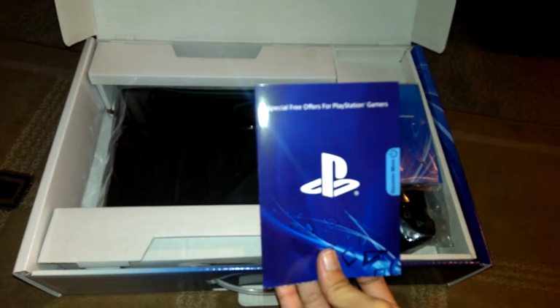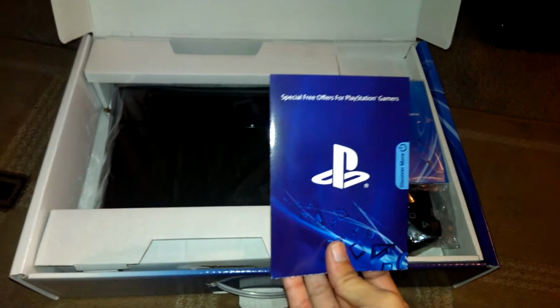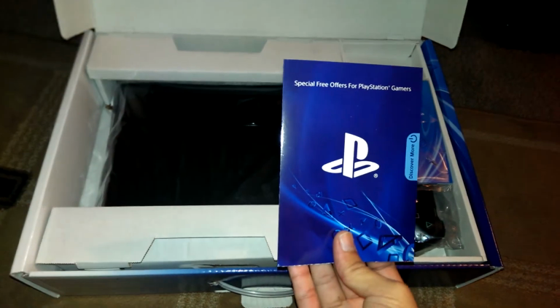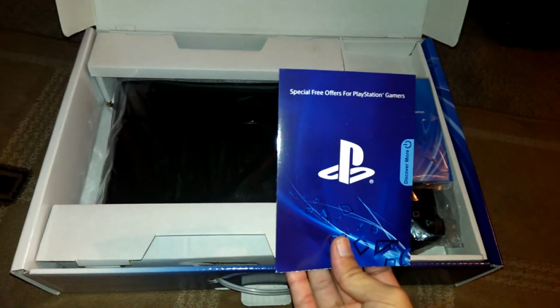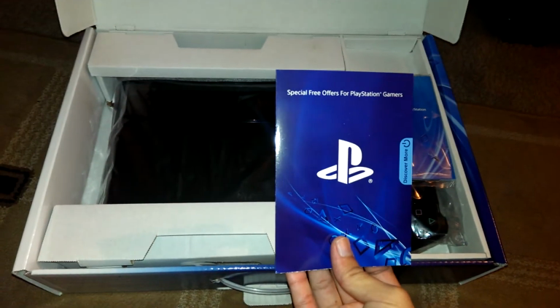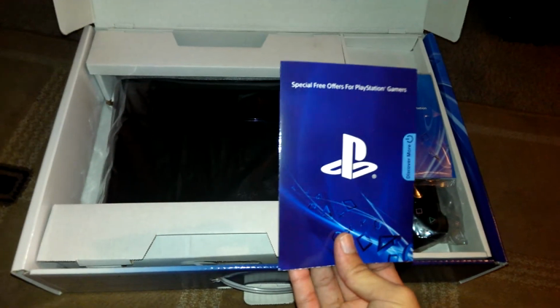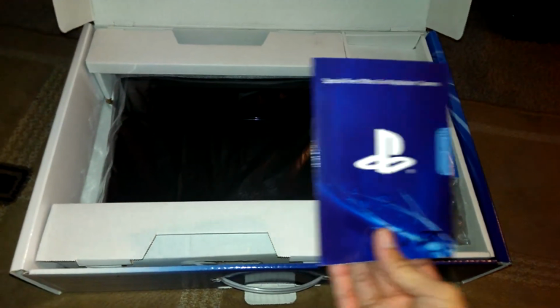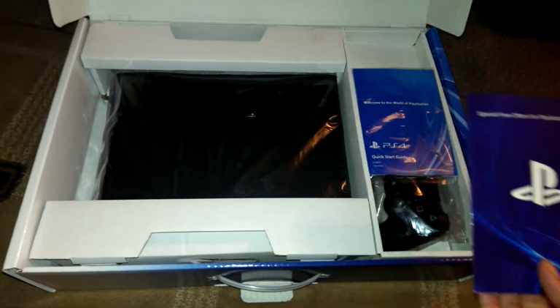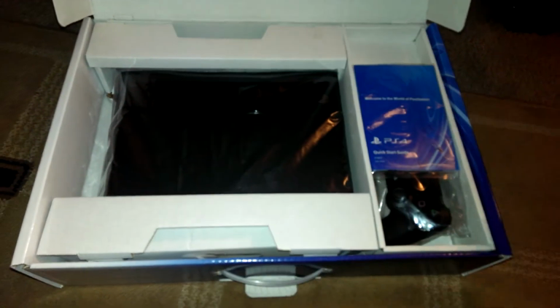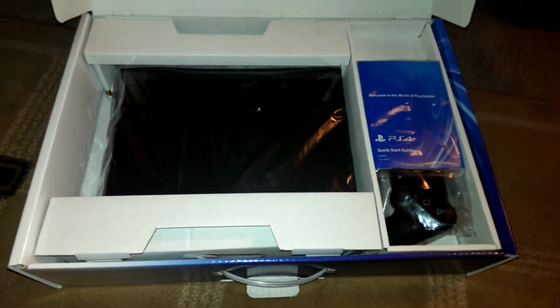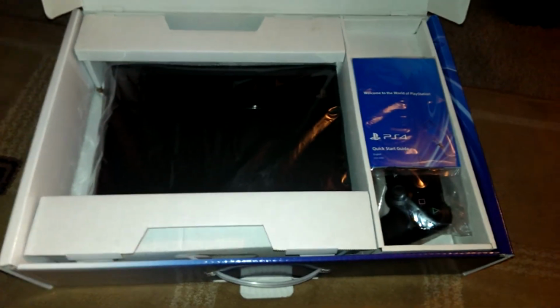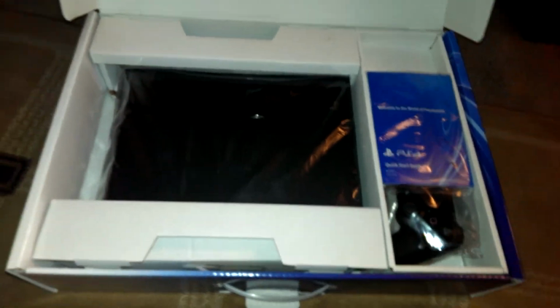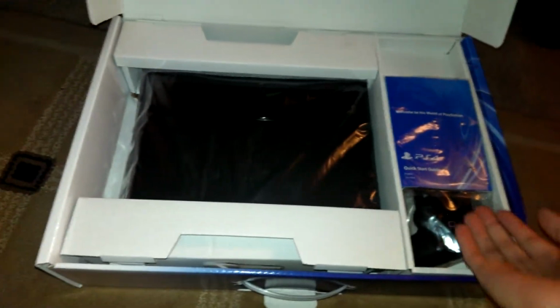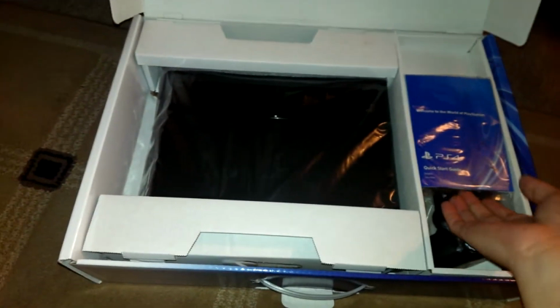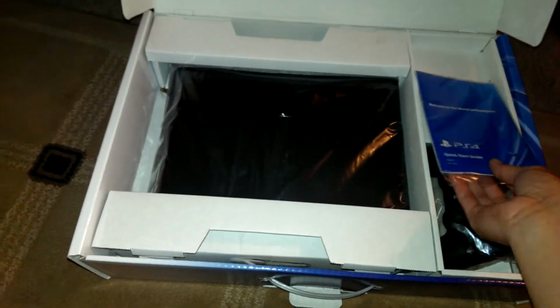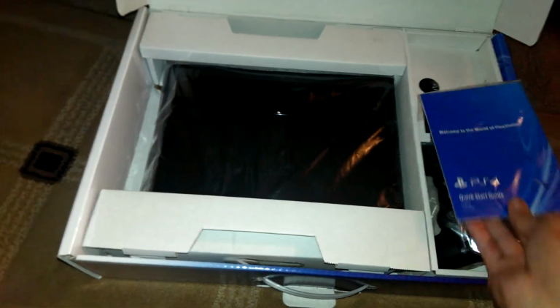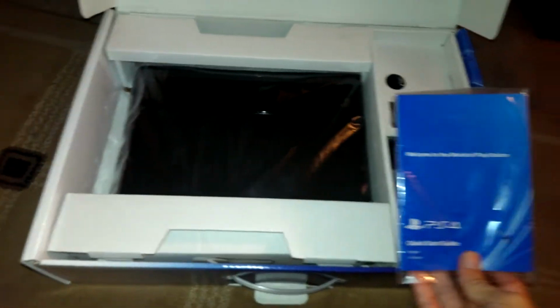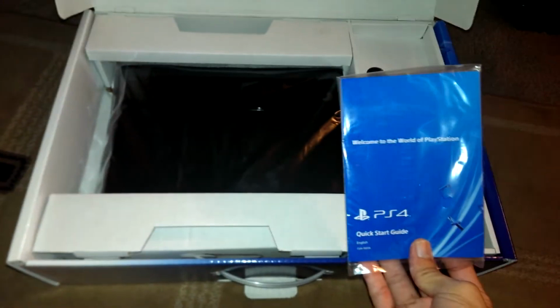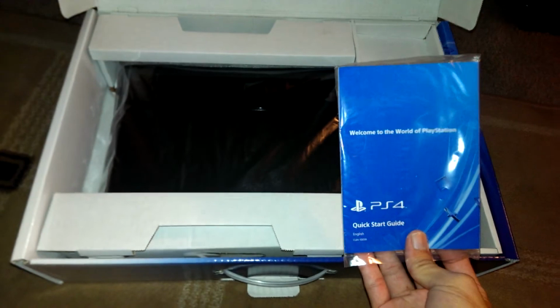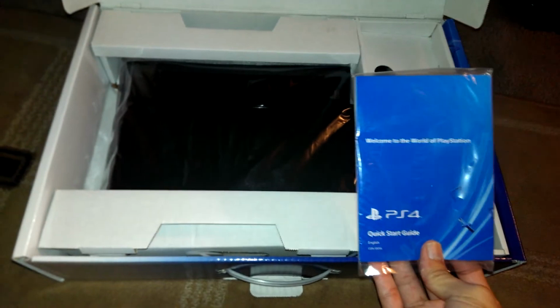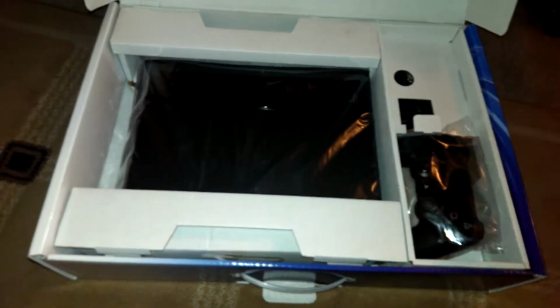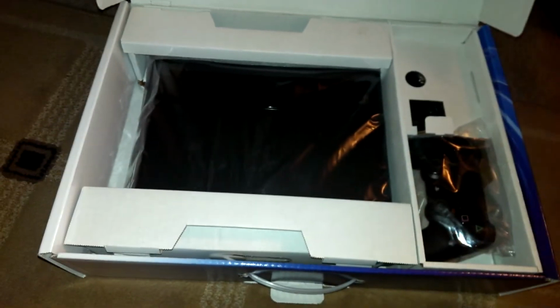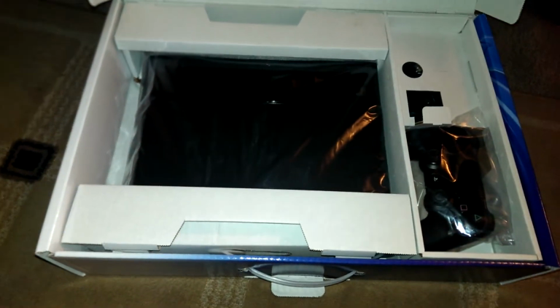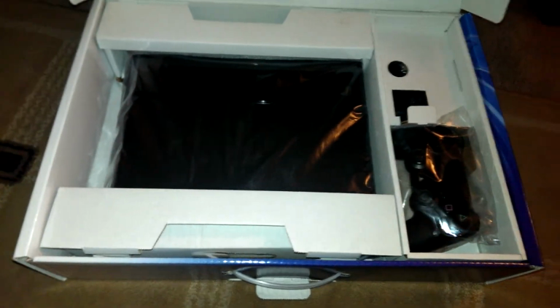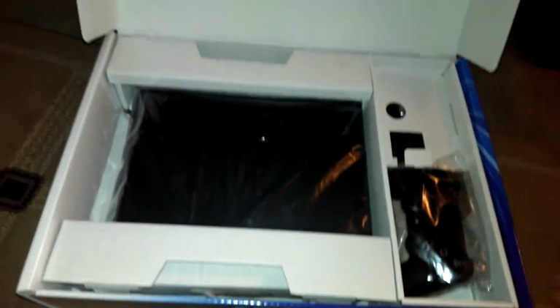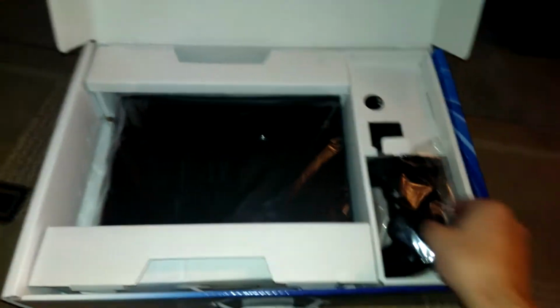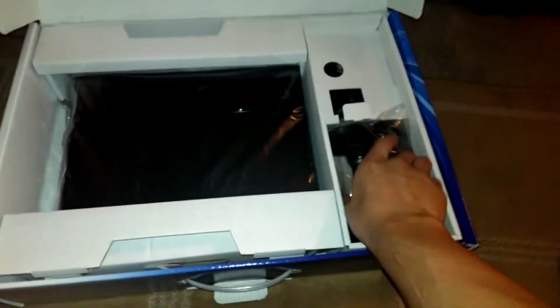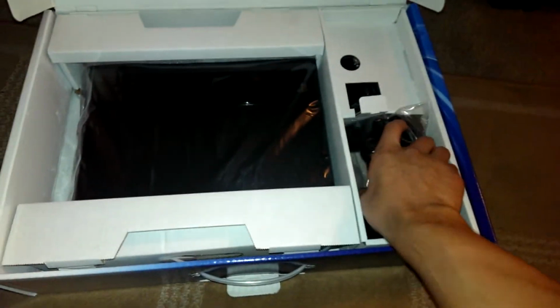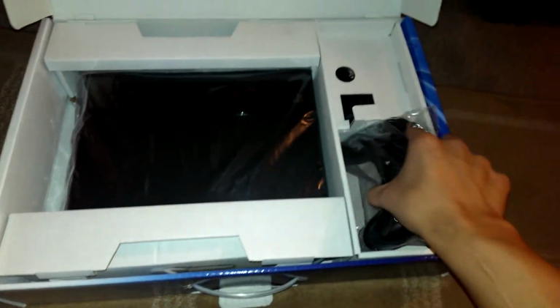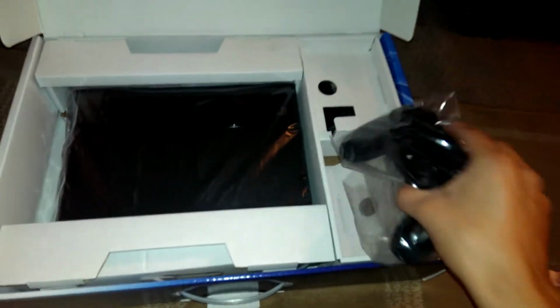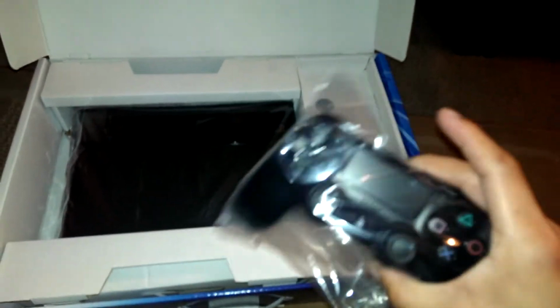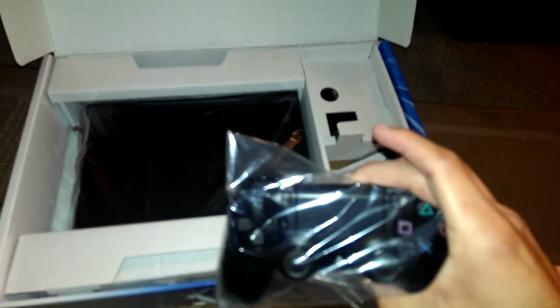Special offers — there's some codes inside for your trials. Manual, don't need it.